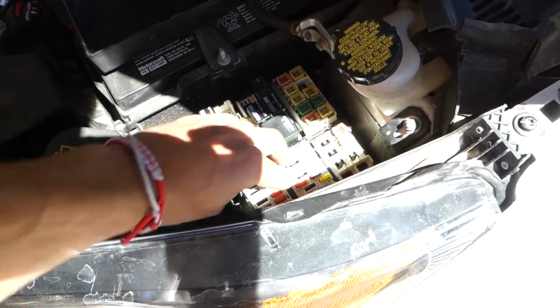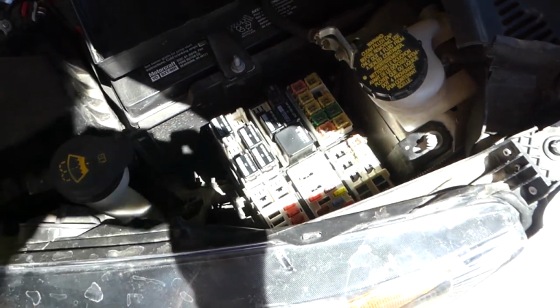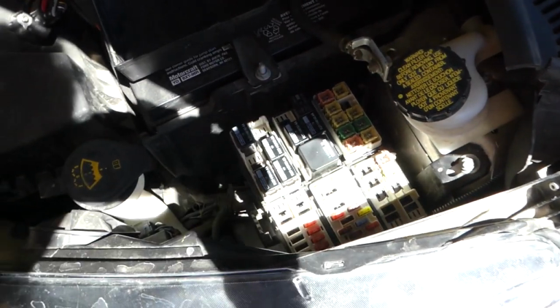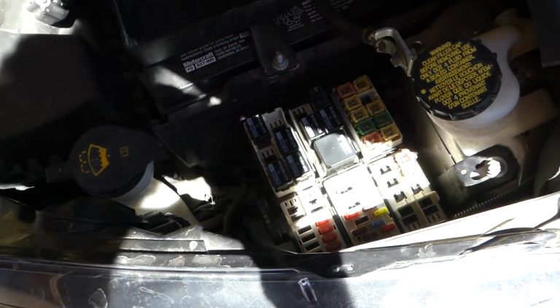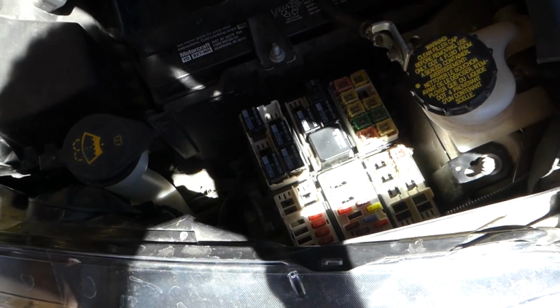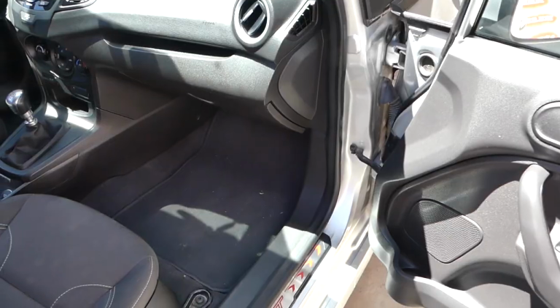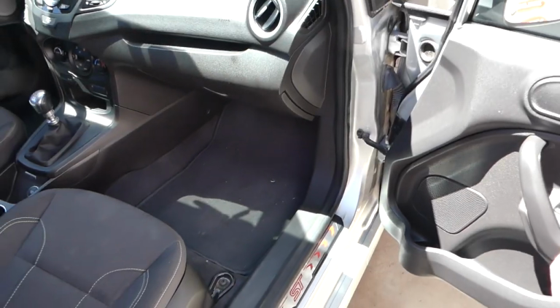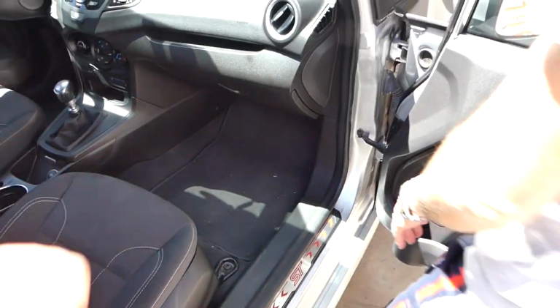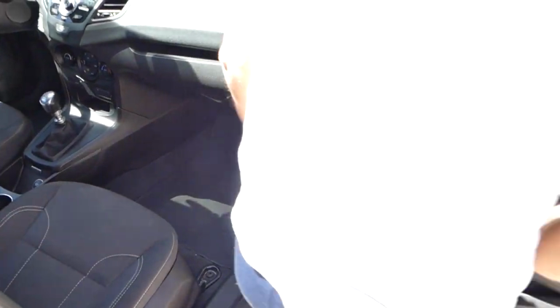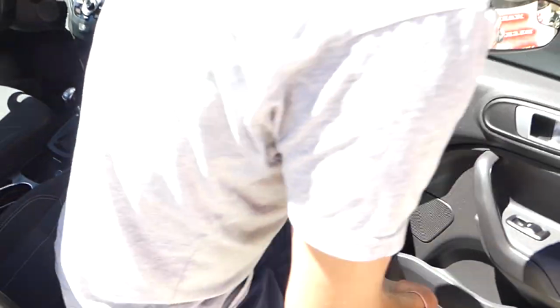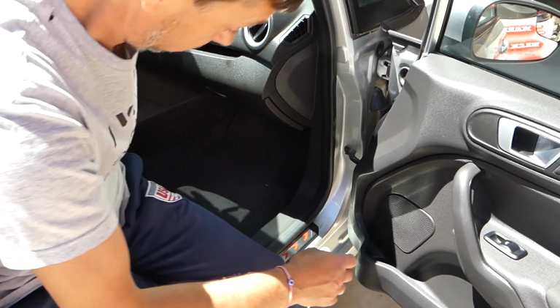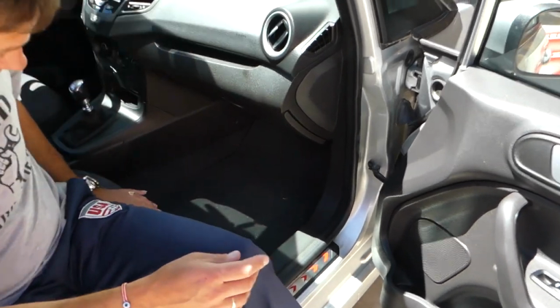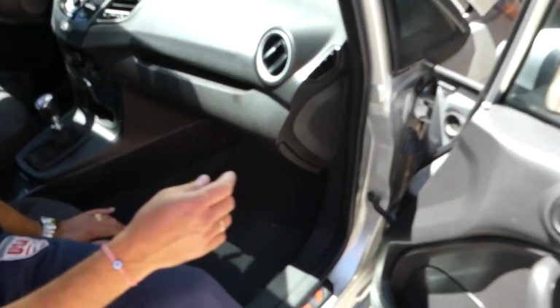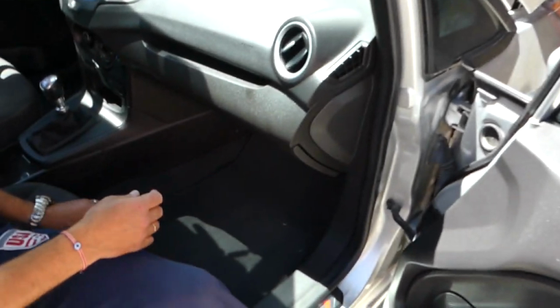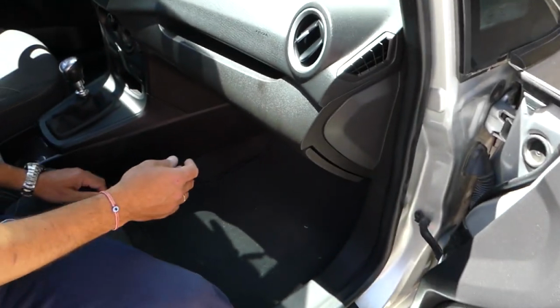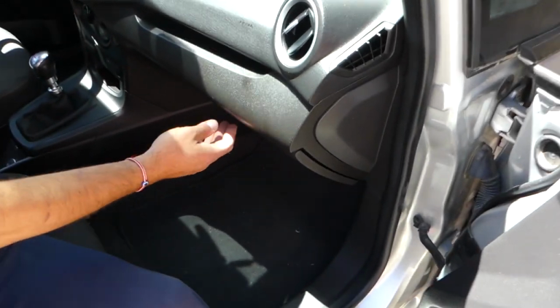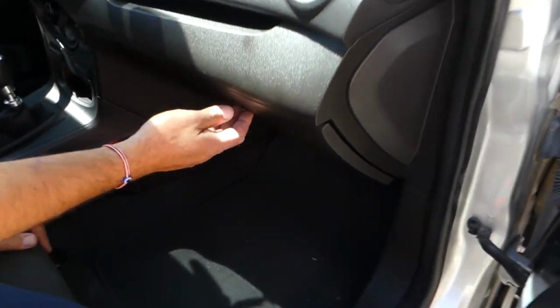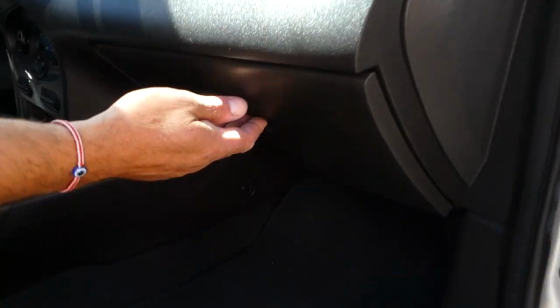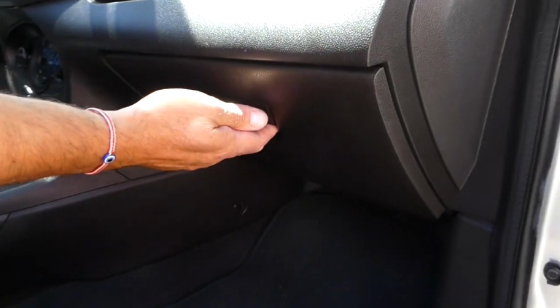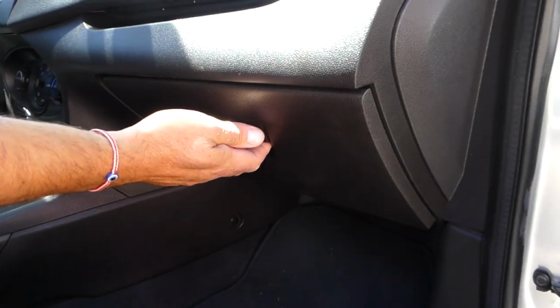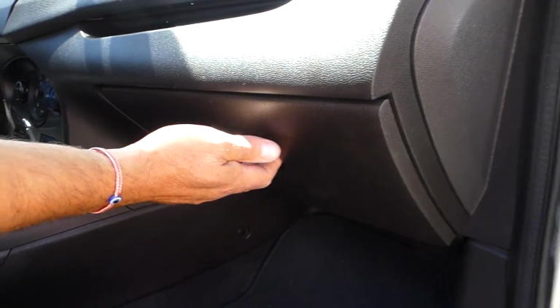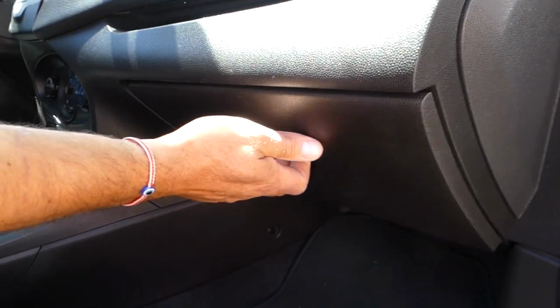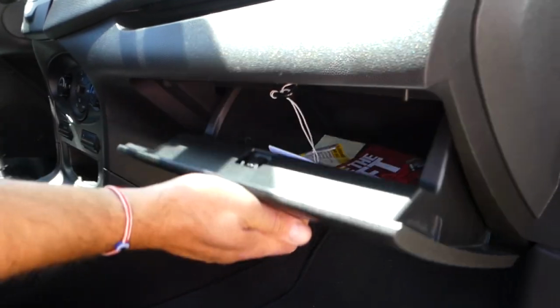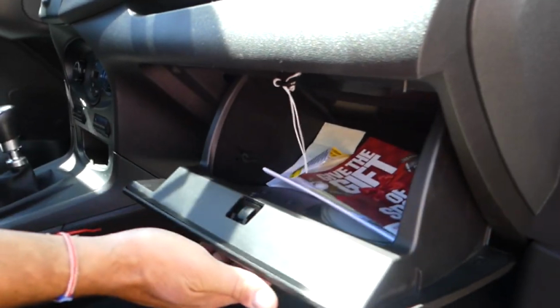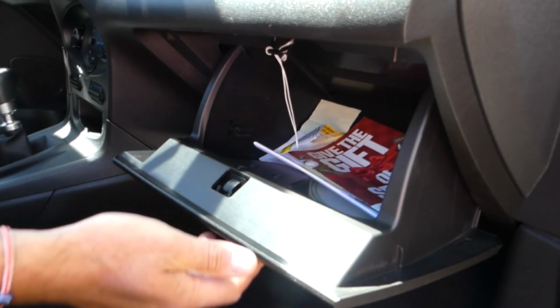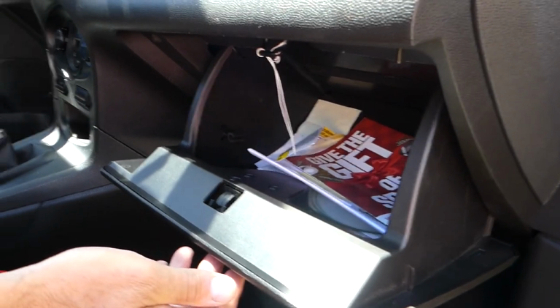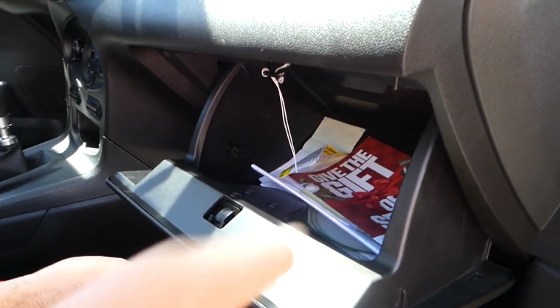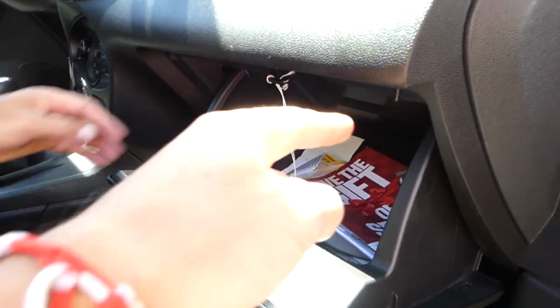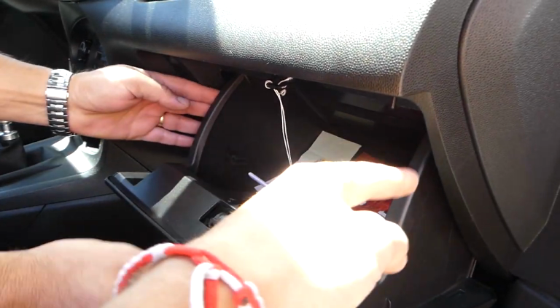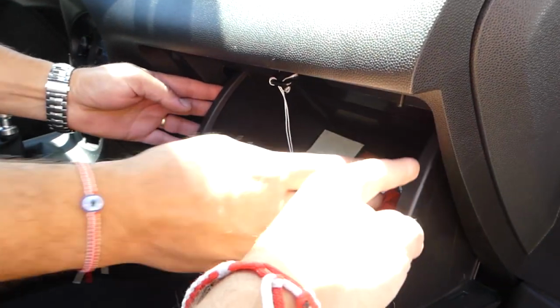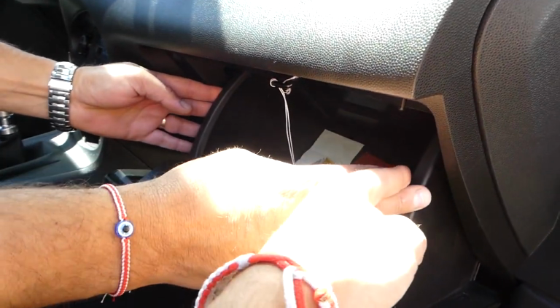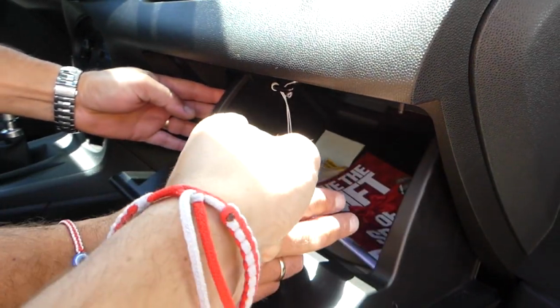The other fuse is a 7.5 amp and it's located behind the glove box in the interior fuse box. To access it, you'll need to open the glove box first.